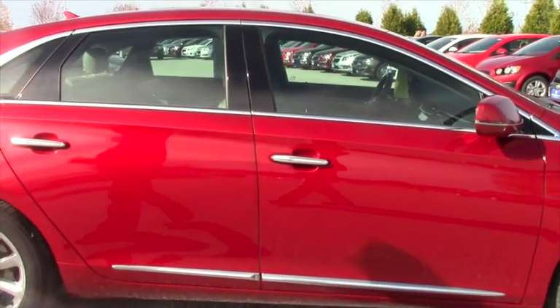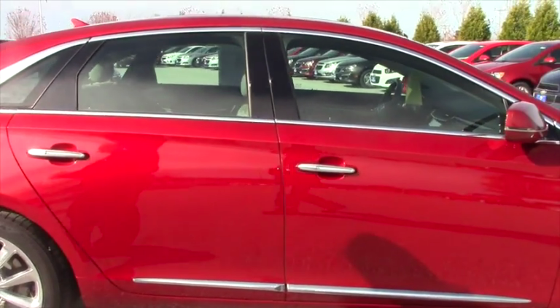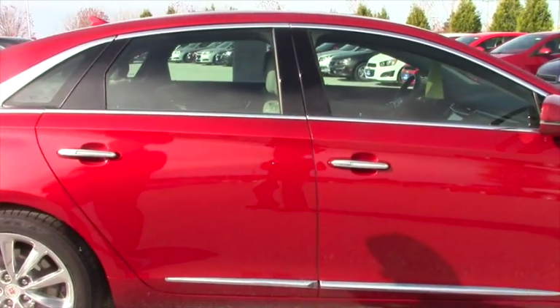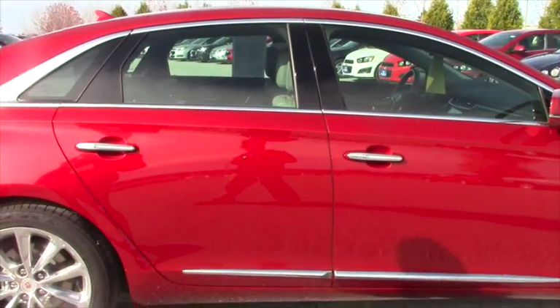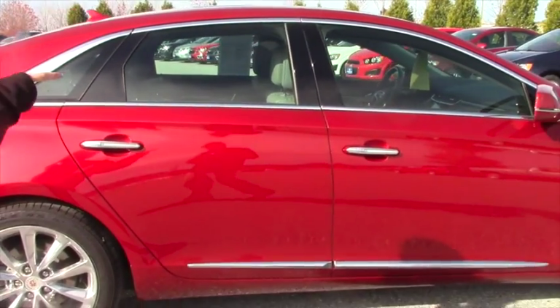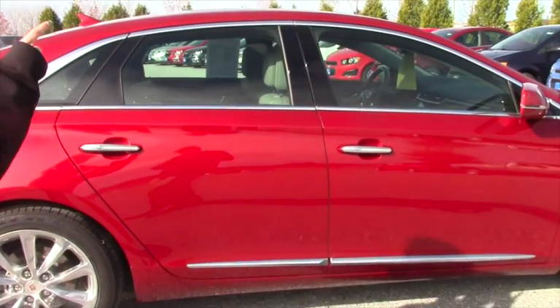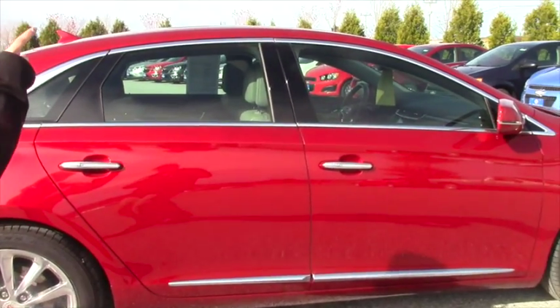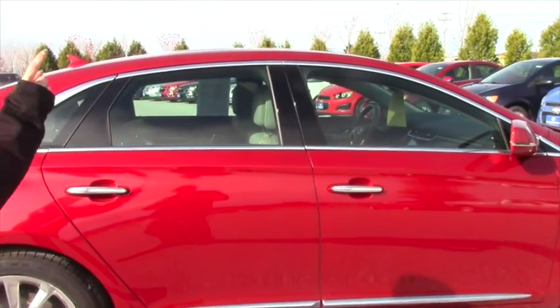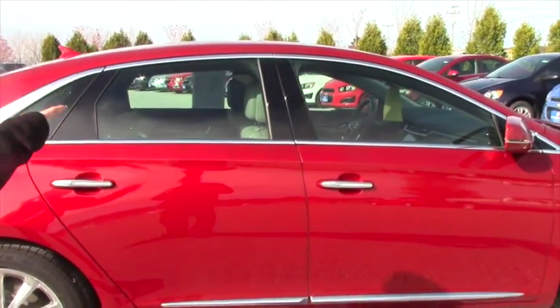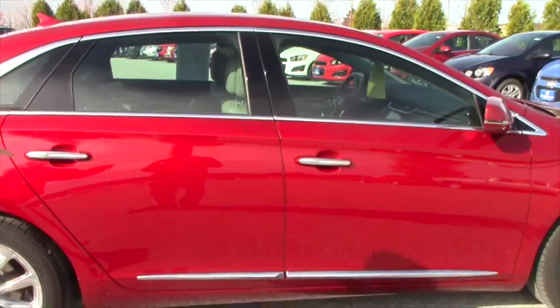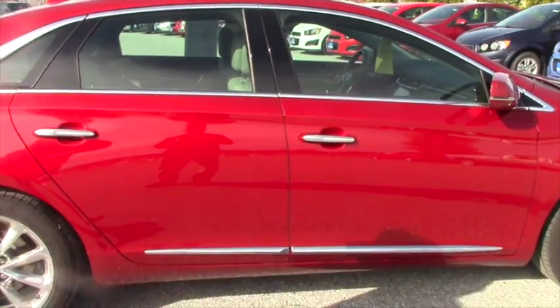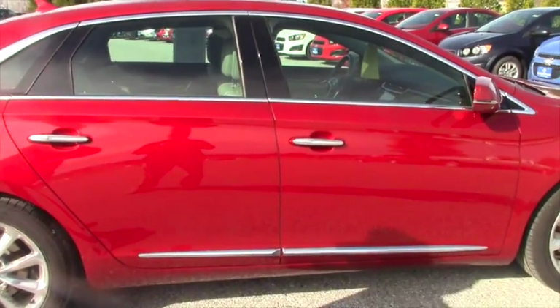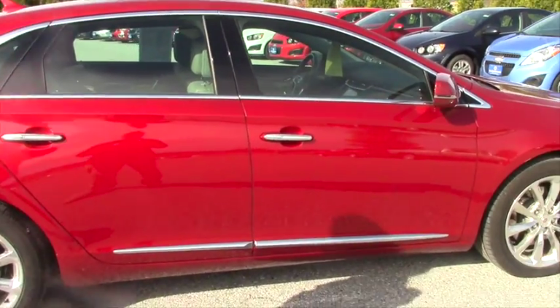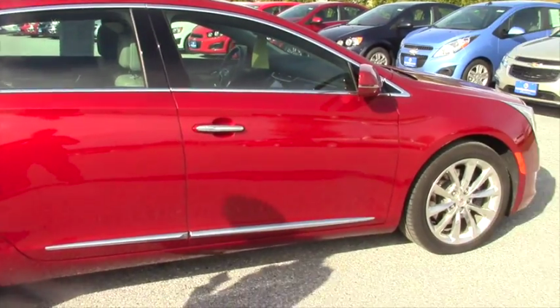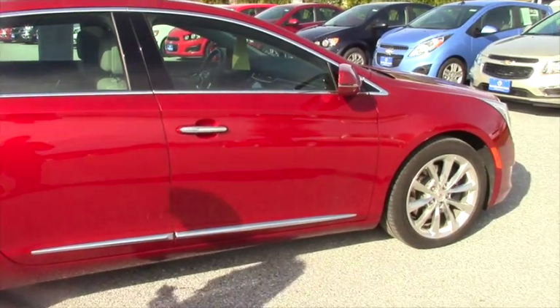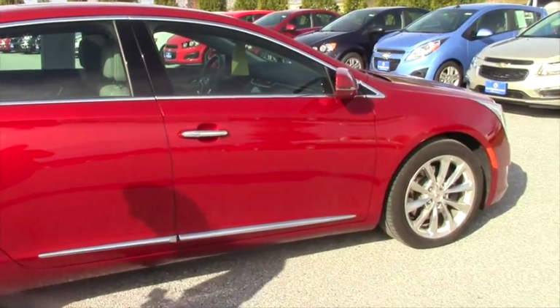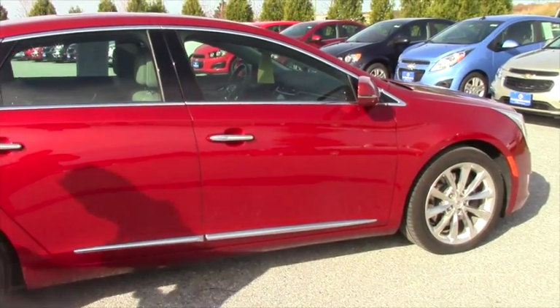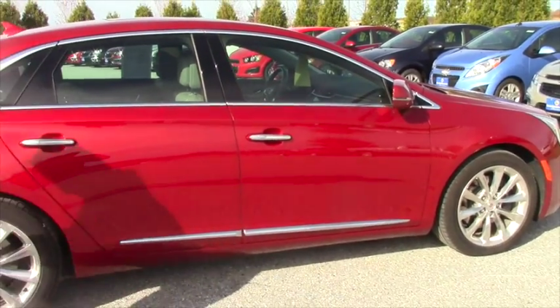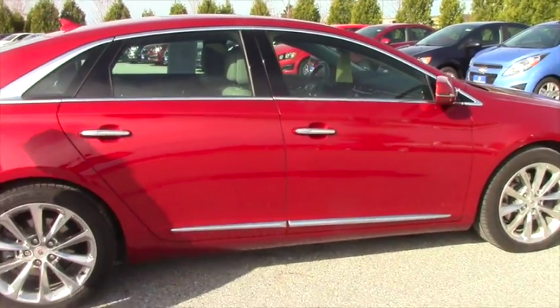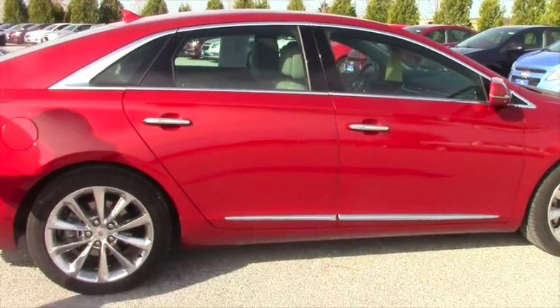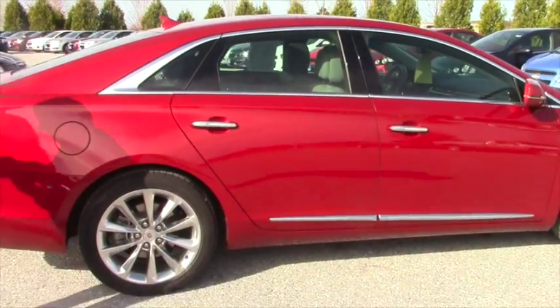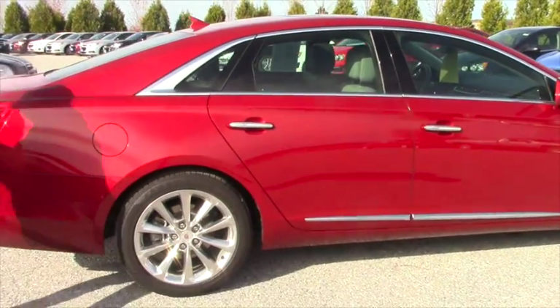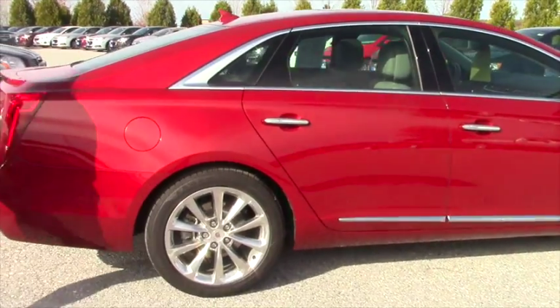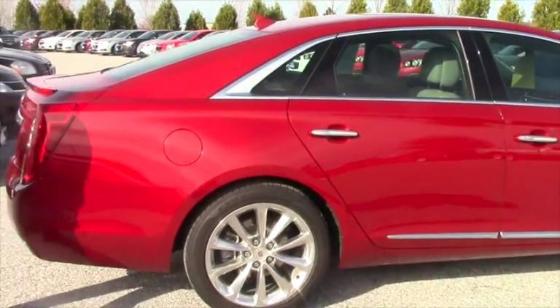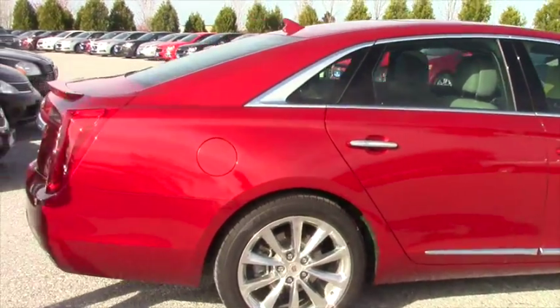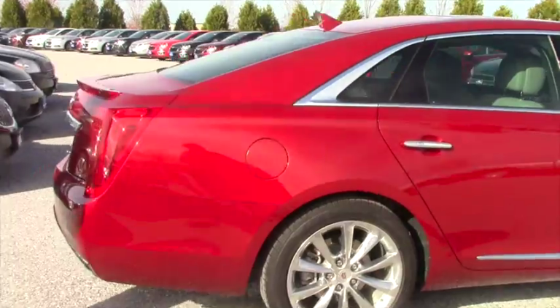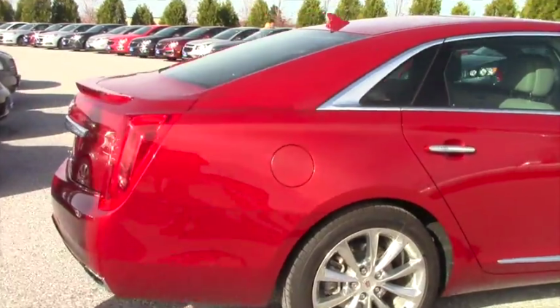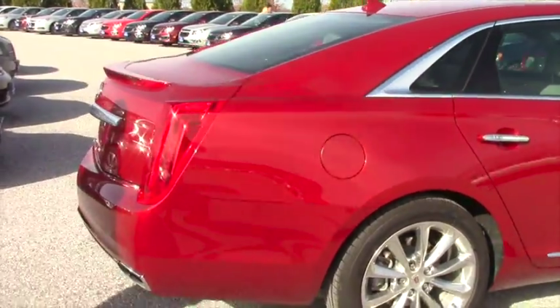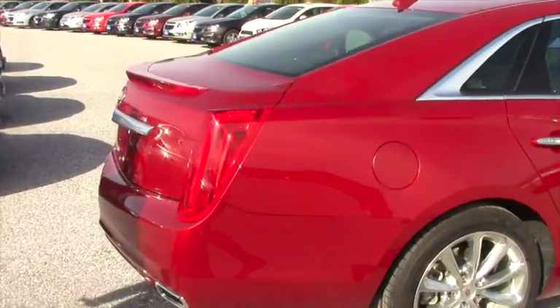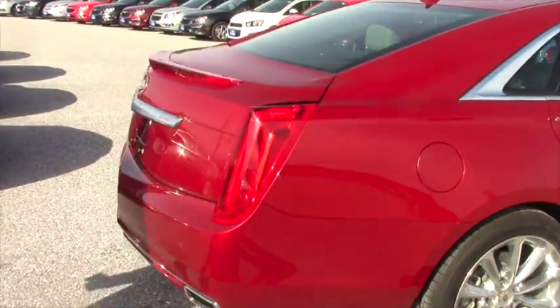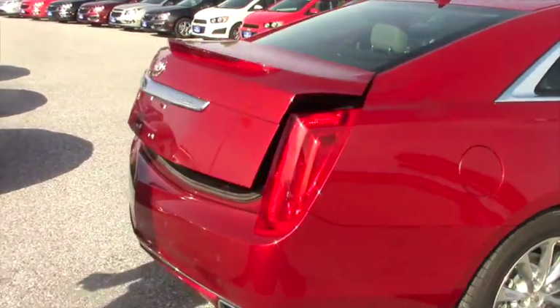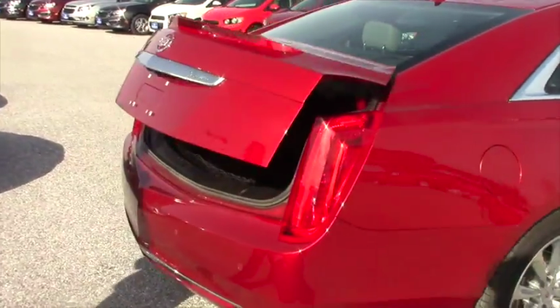It's got daytime xenon and dusk-sensing headlights as well, so it's pretty fancy. I've got two keys, and of course you have the remote start as well.